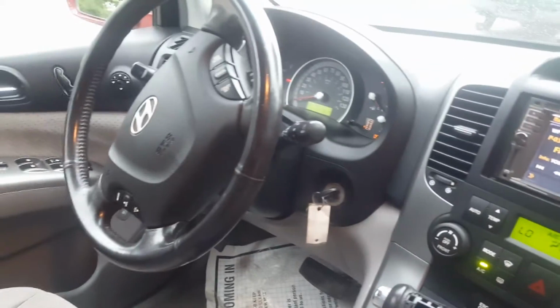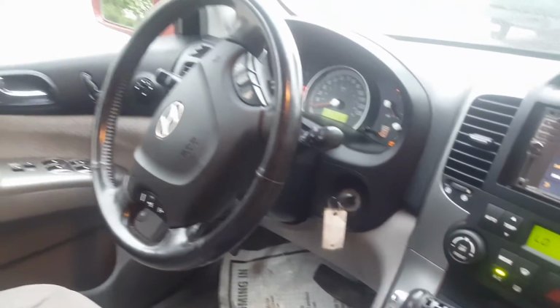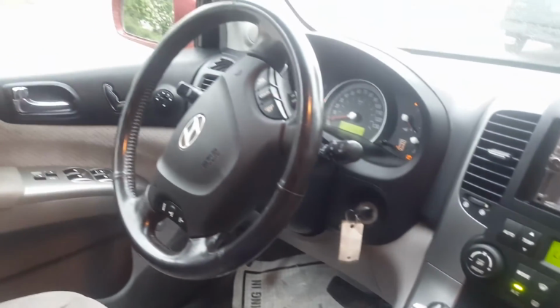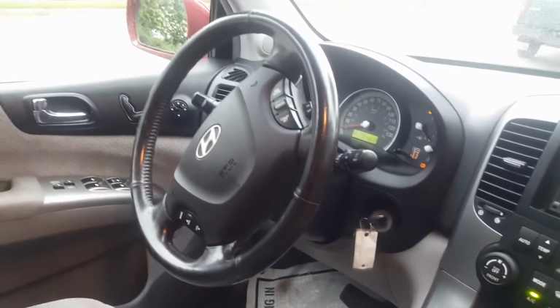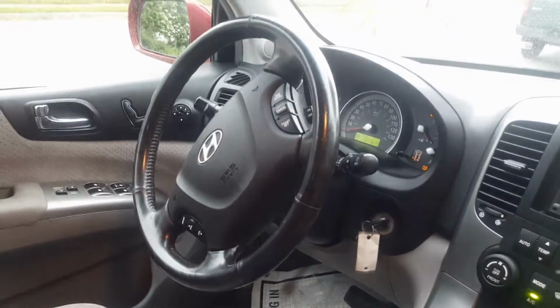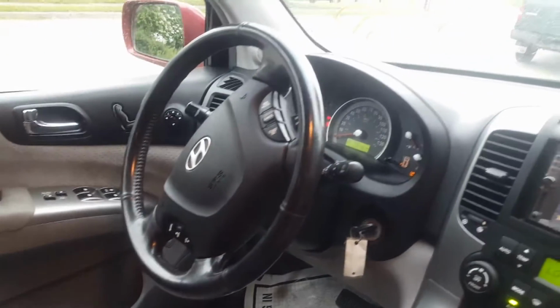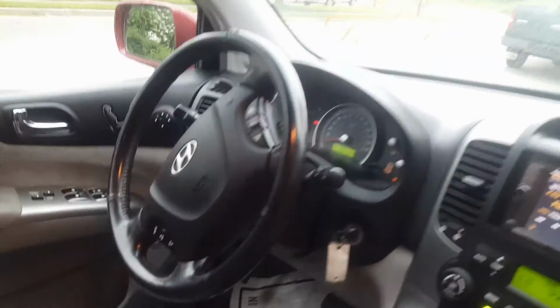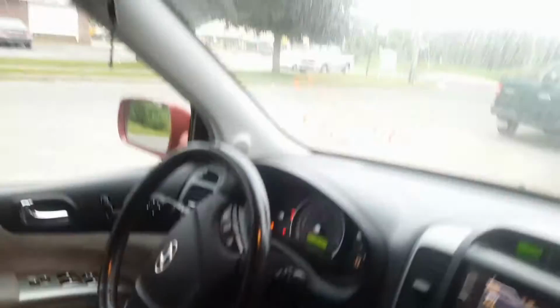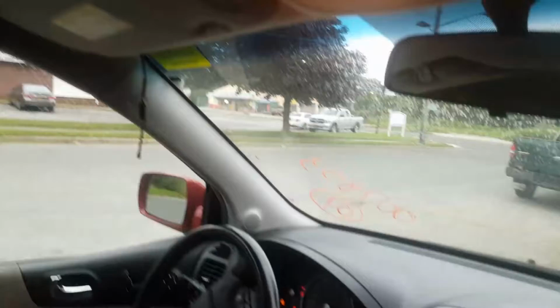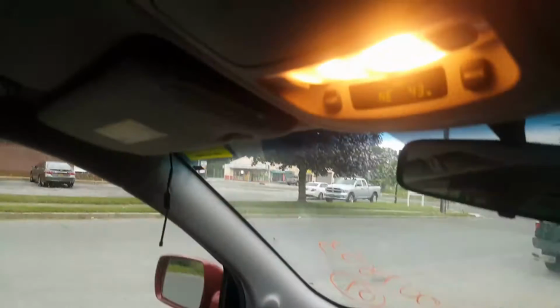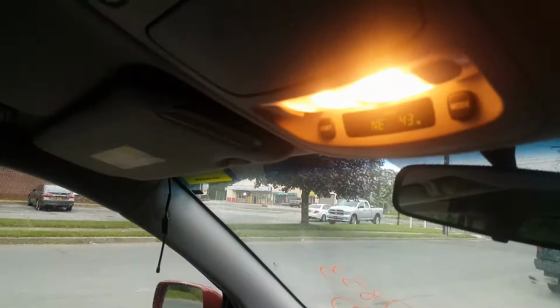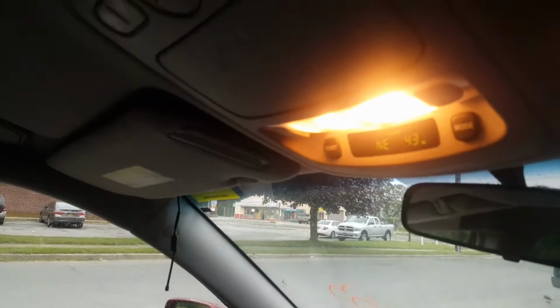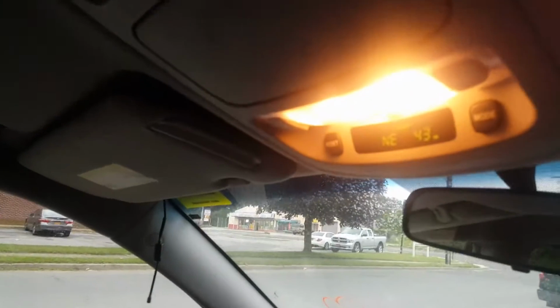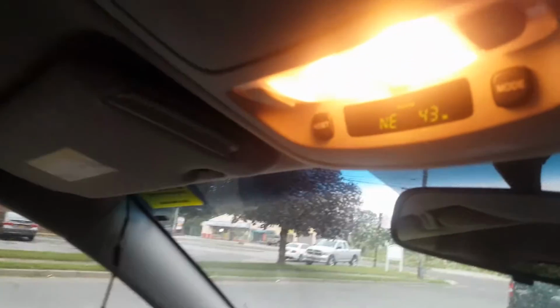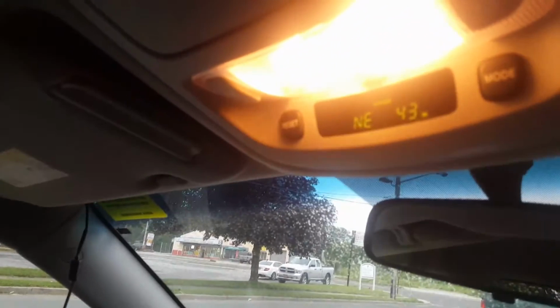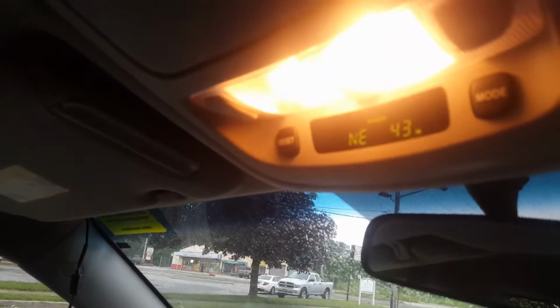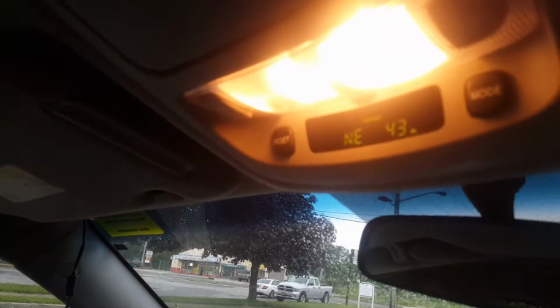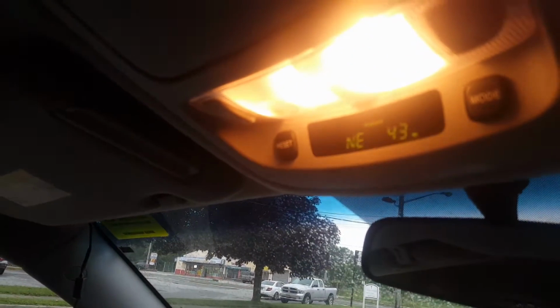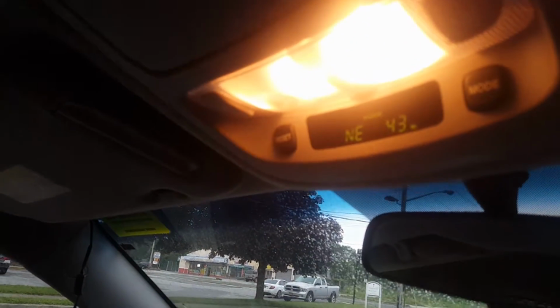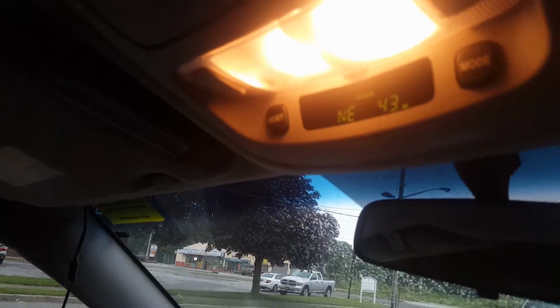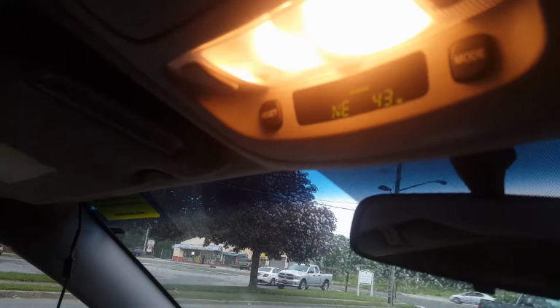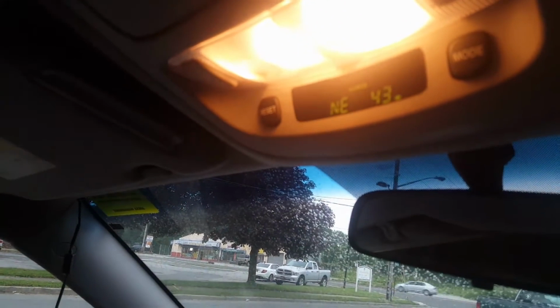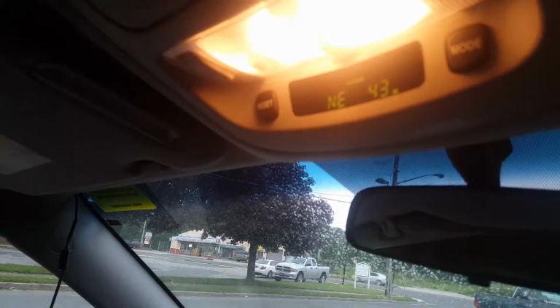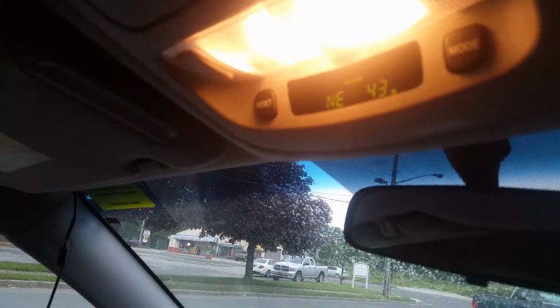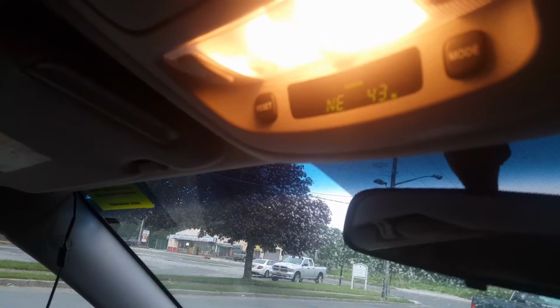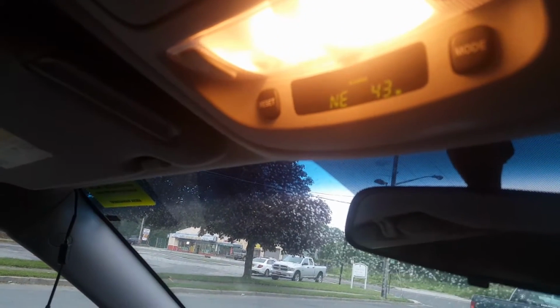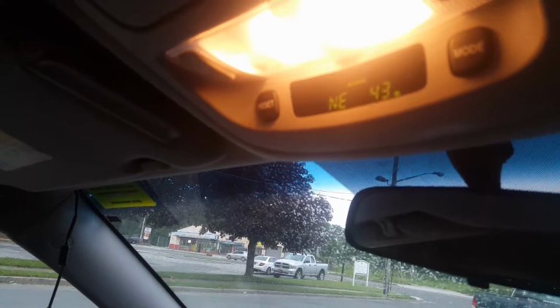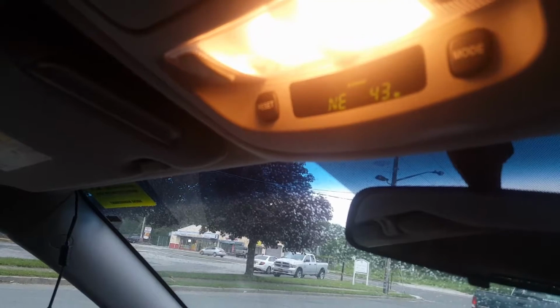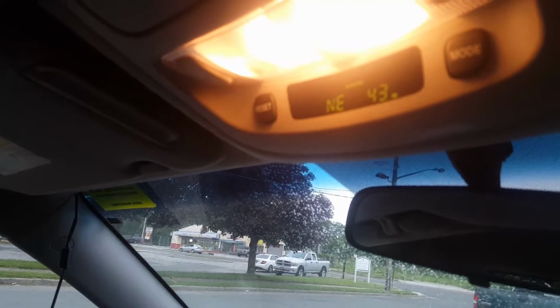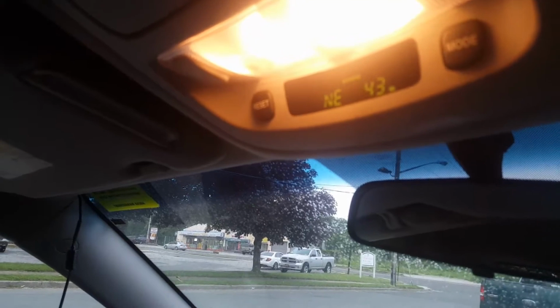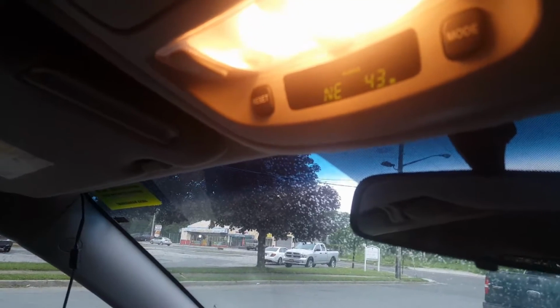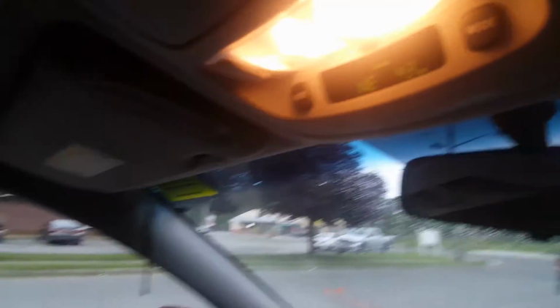Black wheel, tilt, cruise, delay wipers. It does have the overhead console with the tap and the compass in it.